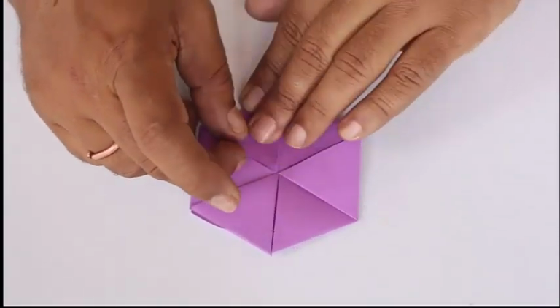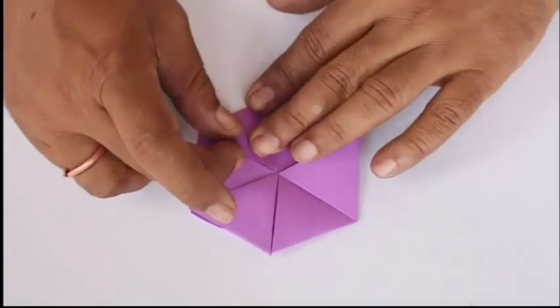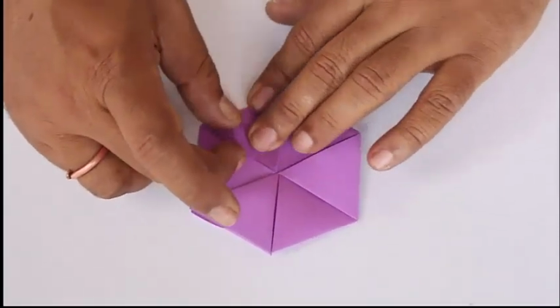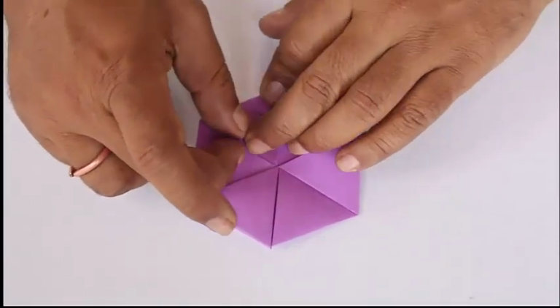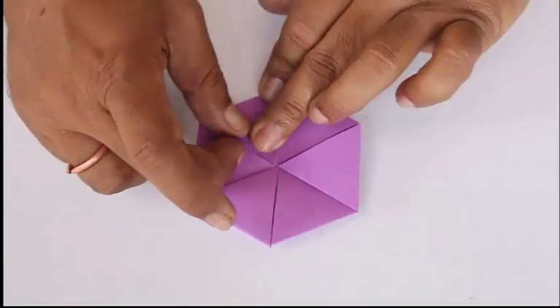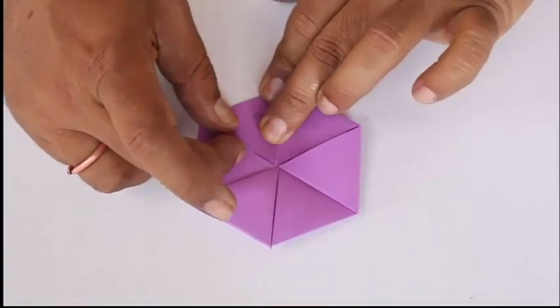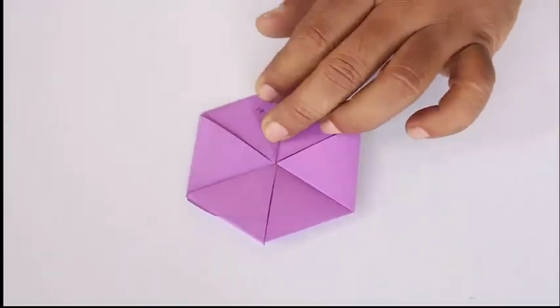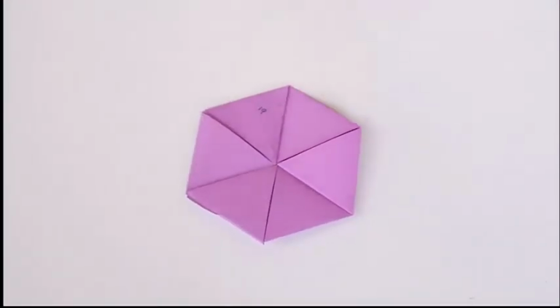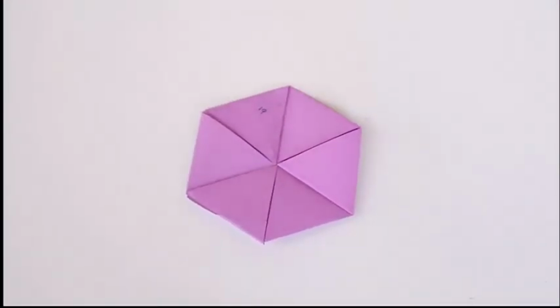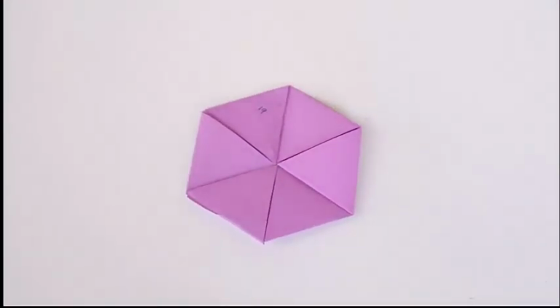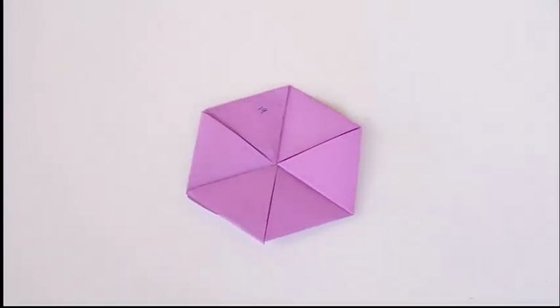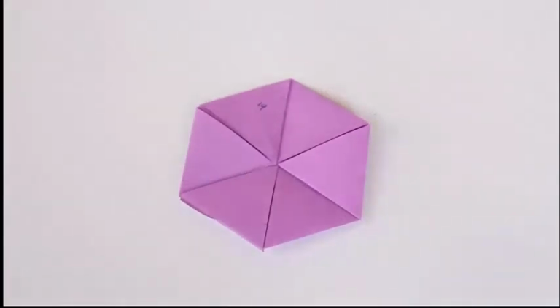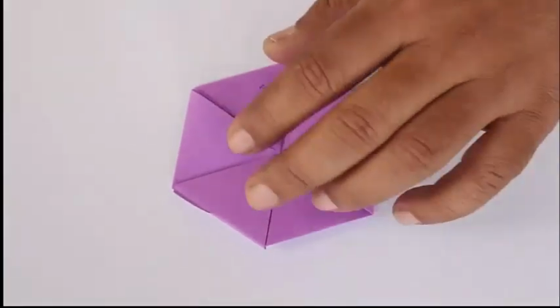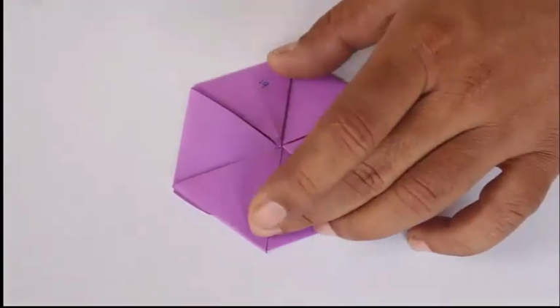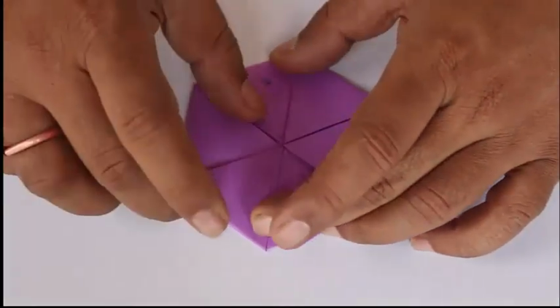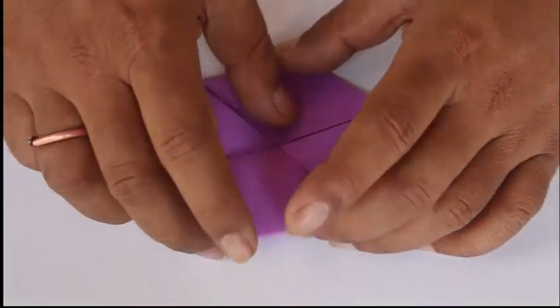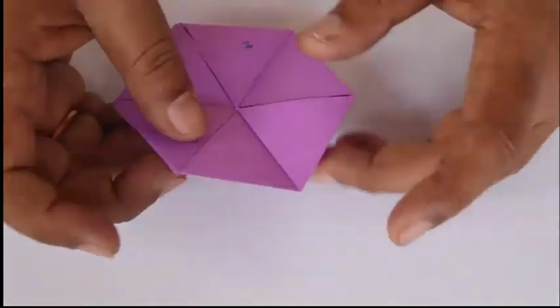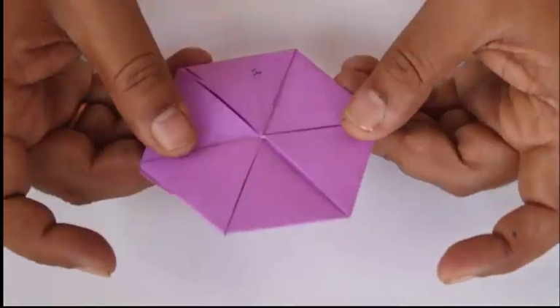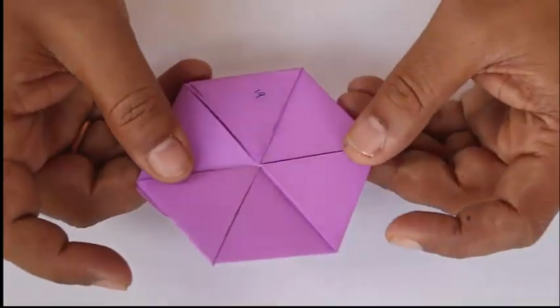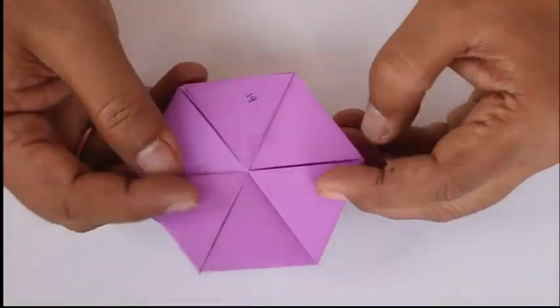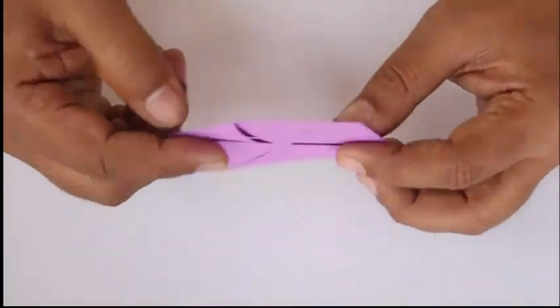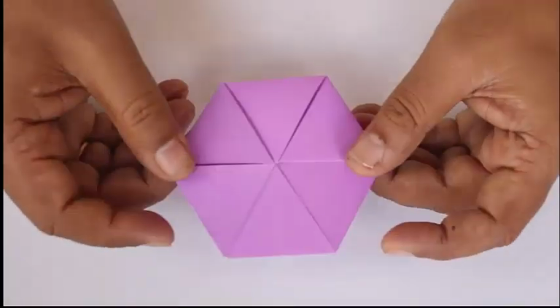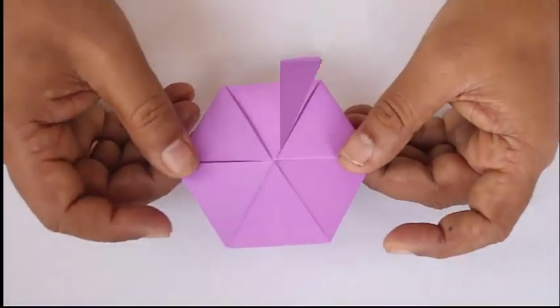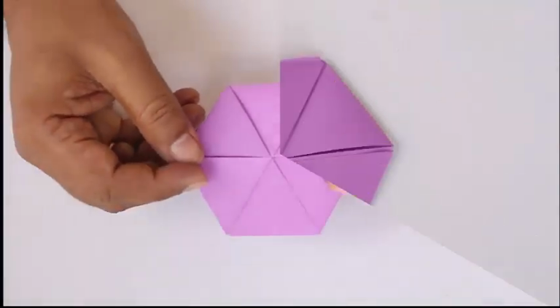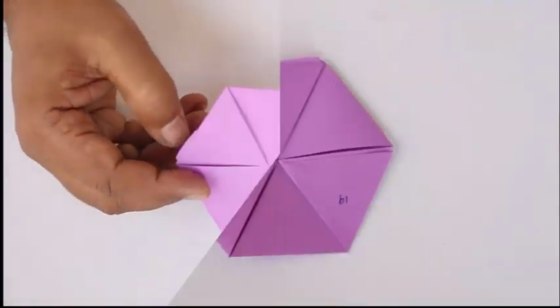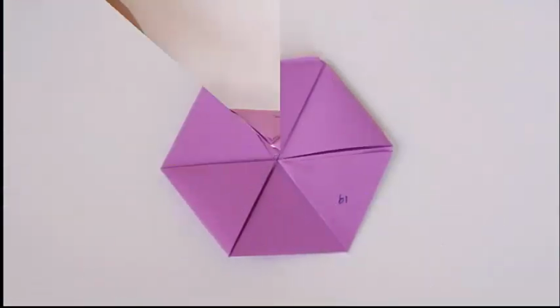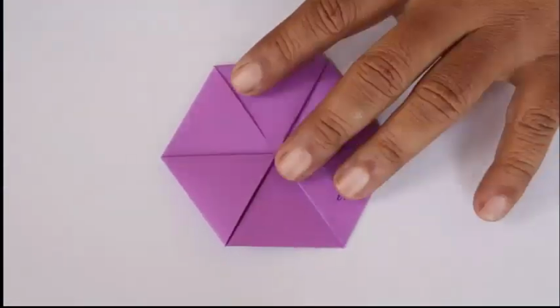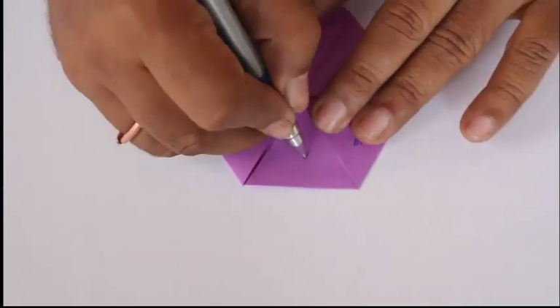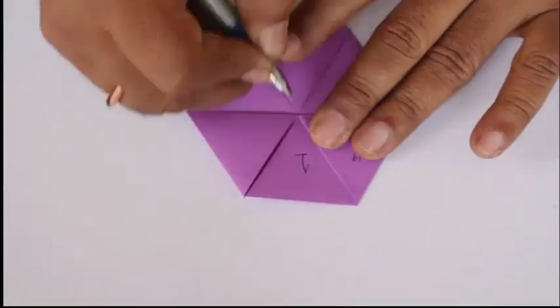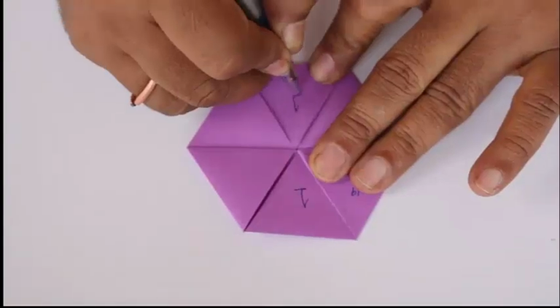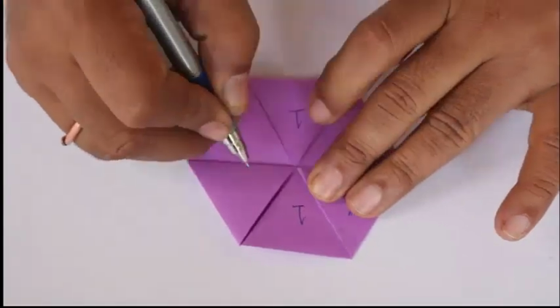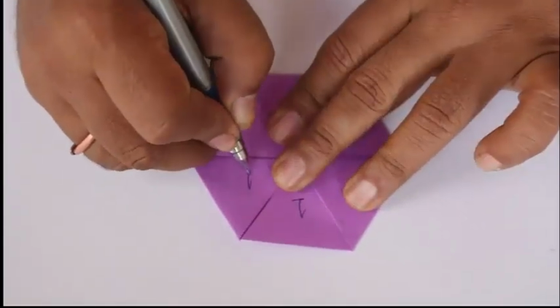Apply glue and paste this on the first triangle, and our hexa-hexaflexagon is ready to flex! It's called the hexa-hexaflexagon because it's a hexagon and it's a paper which flexes.